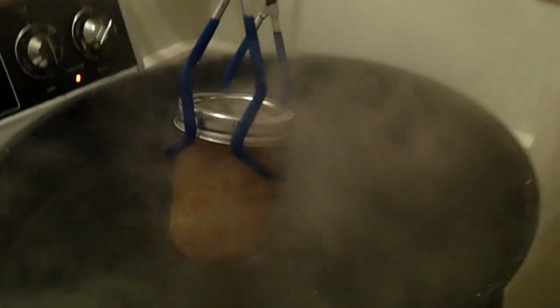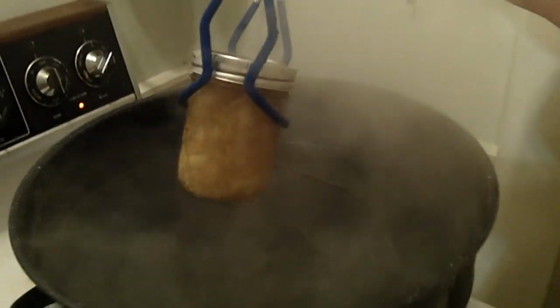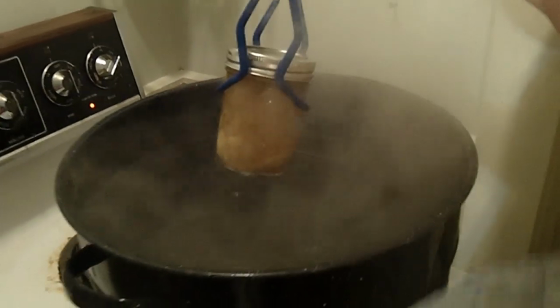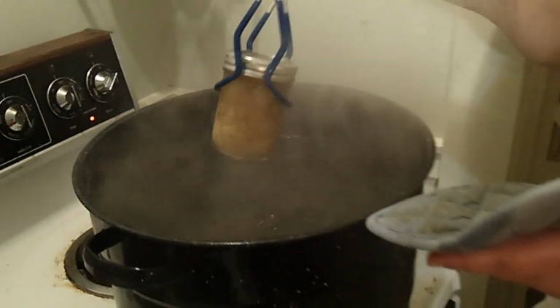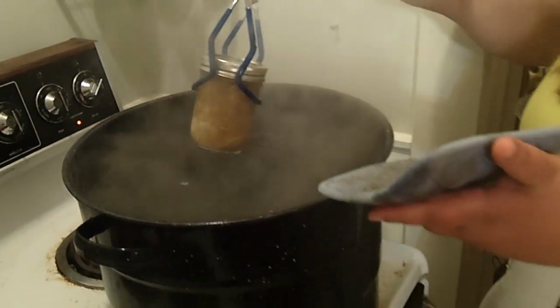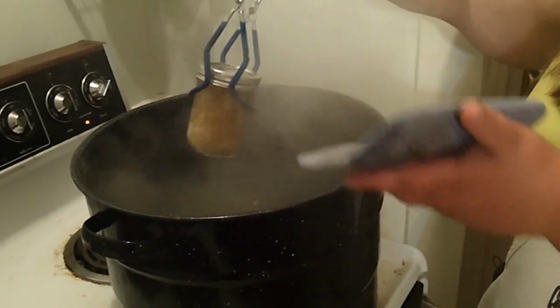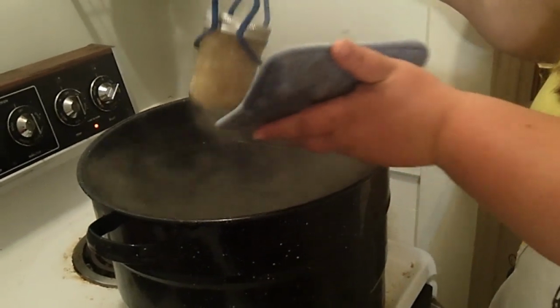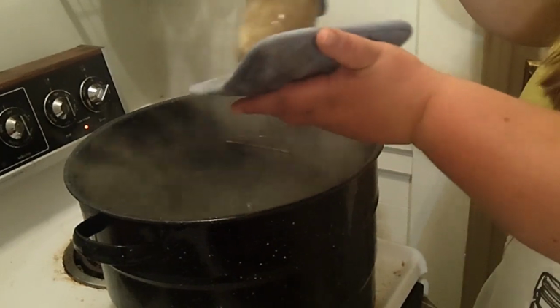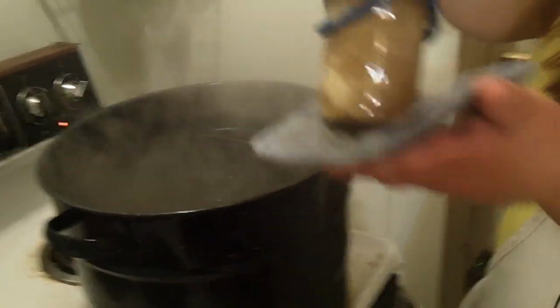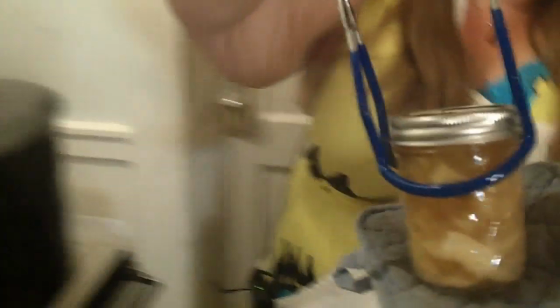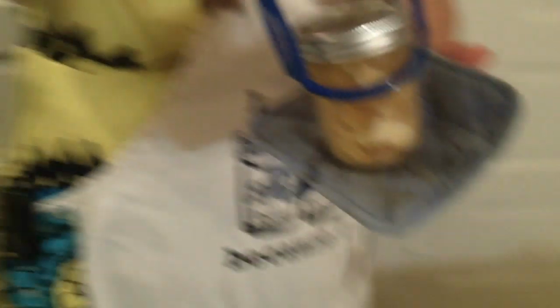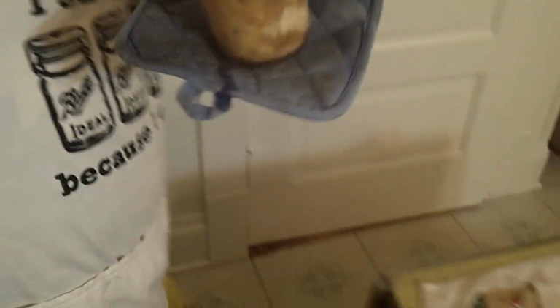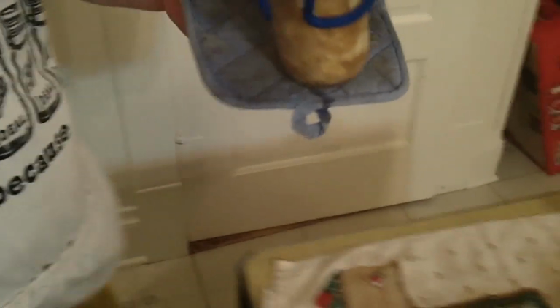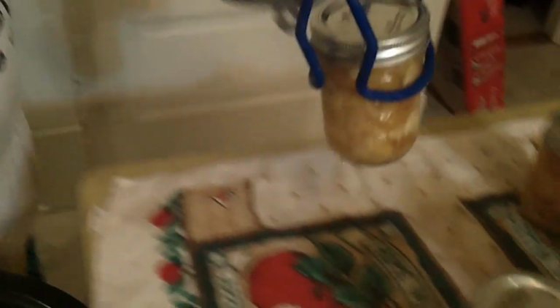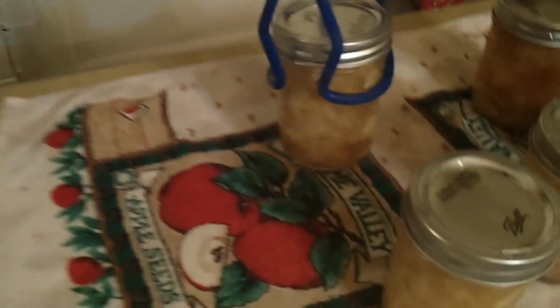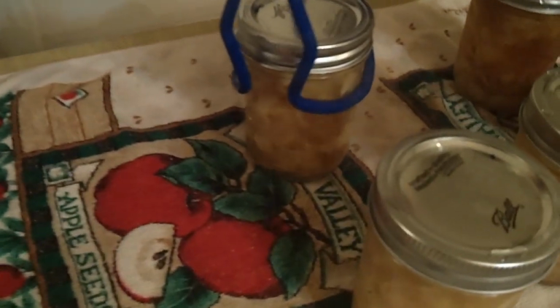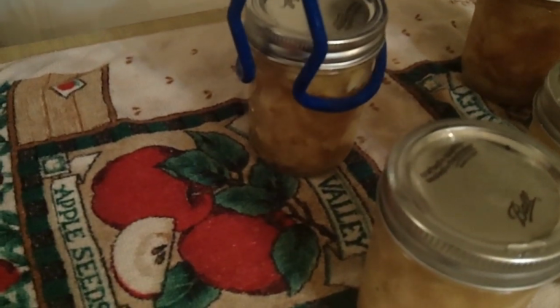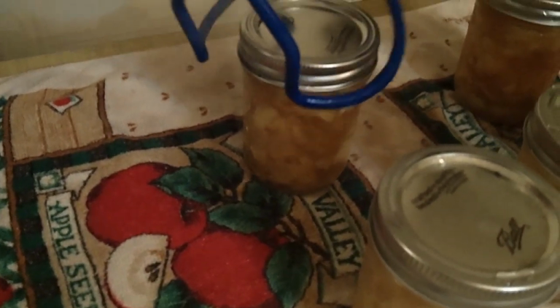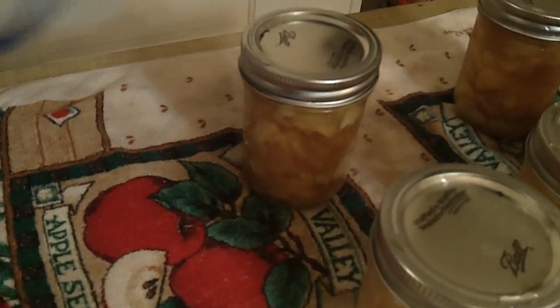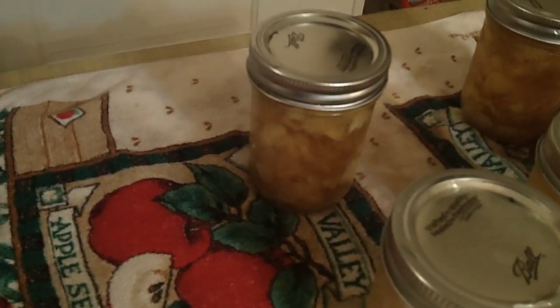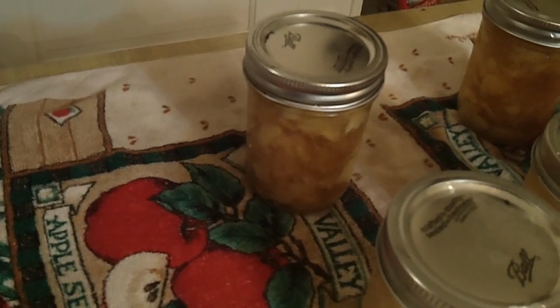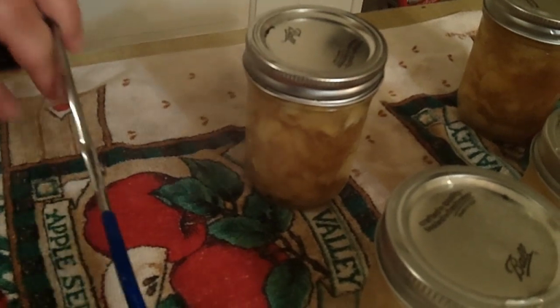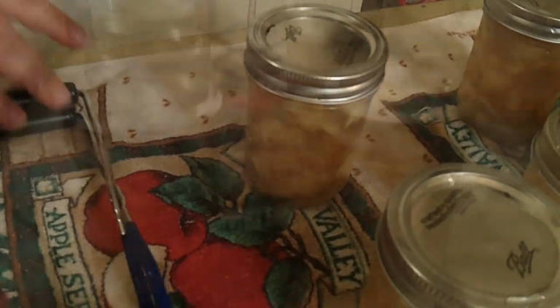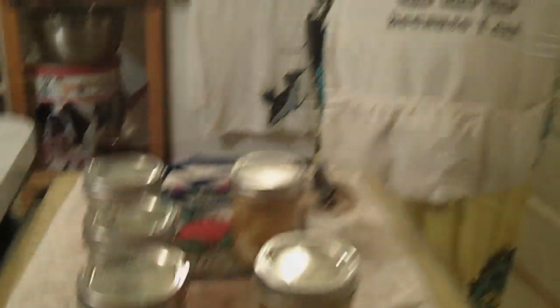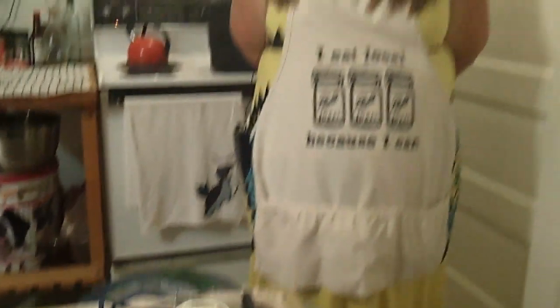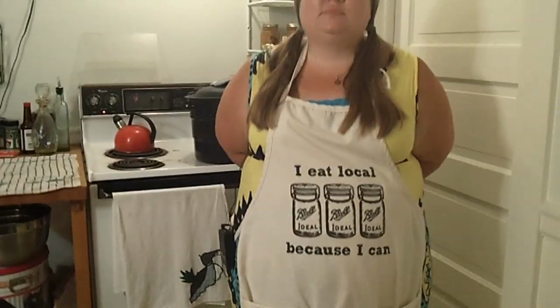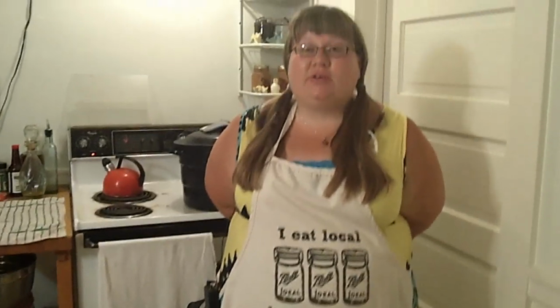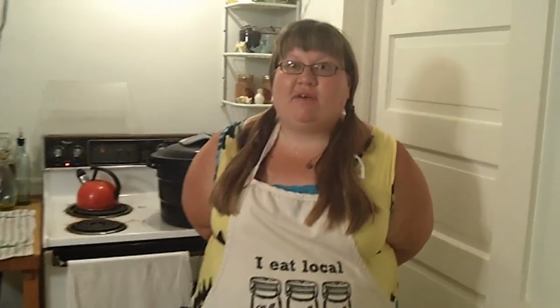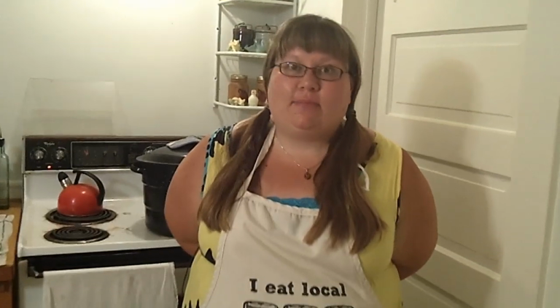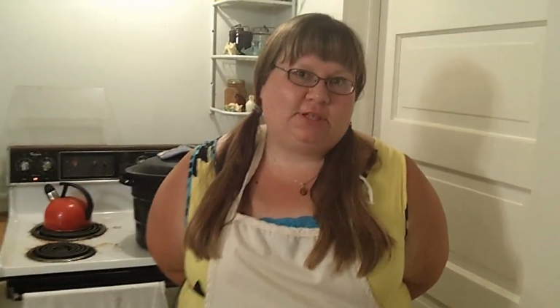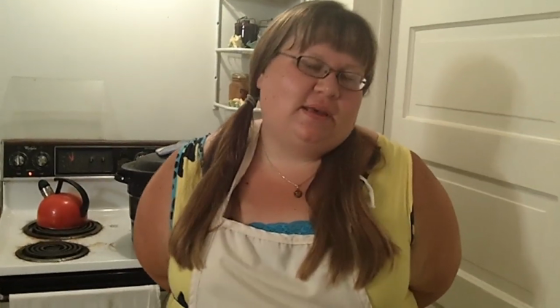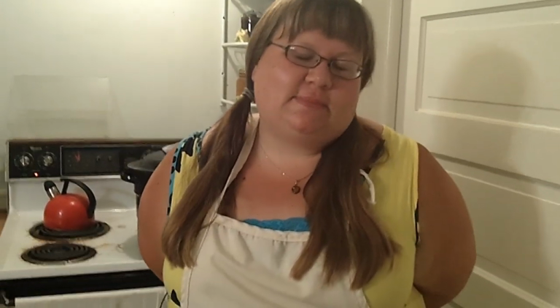Time's up — ten minutes has gone by and we're just getting the last jar out. Make sure you have a good grip on your jar with your tongs. You want to put them on a towel so they're not on a direct cool surface.